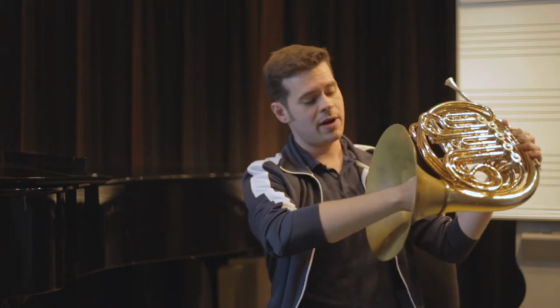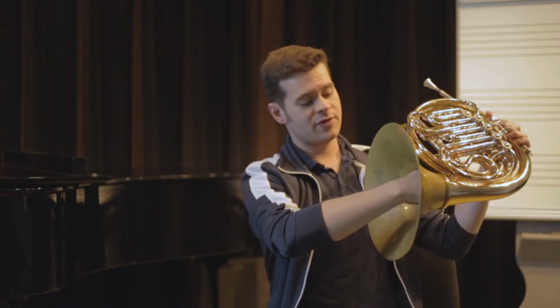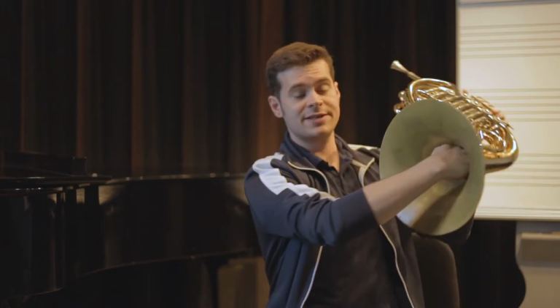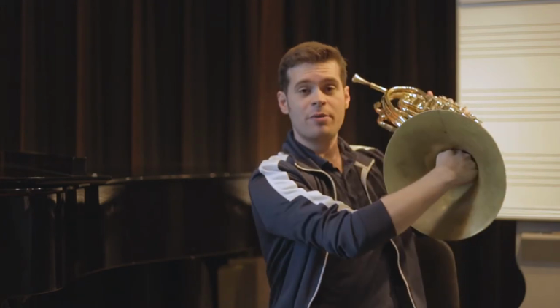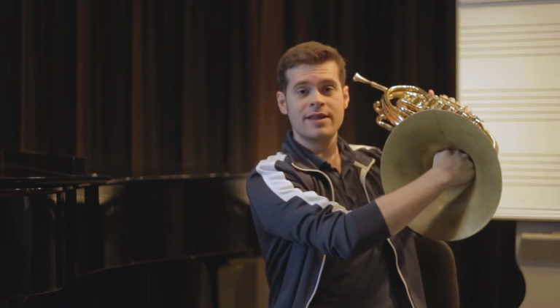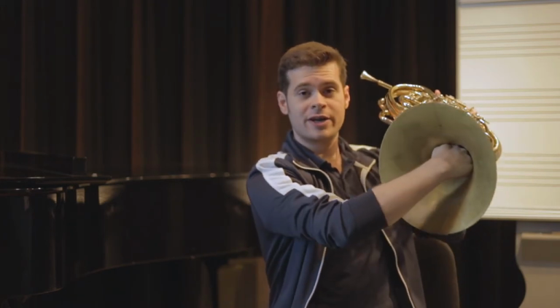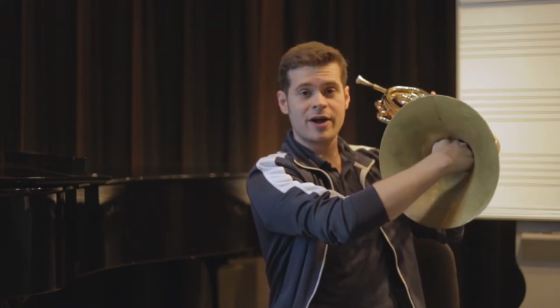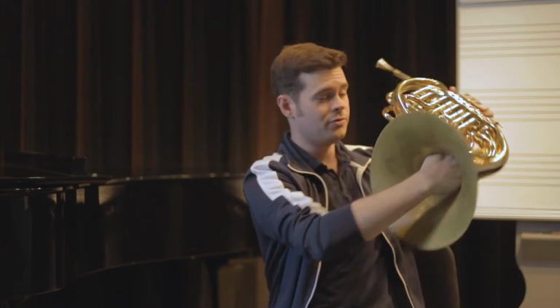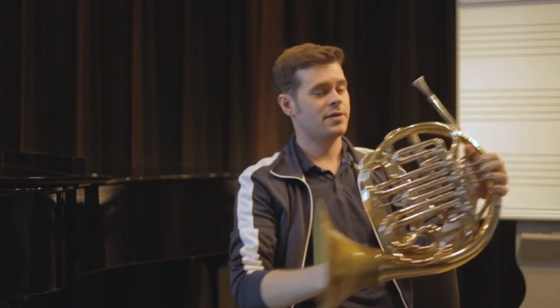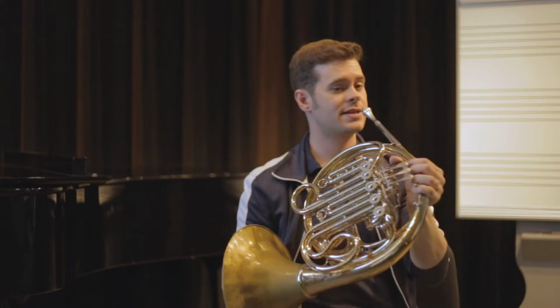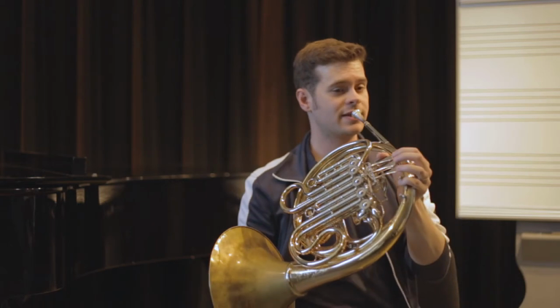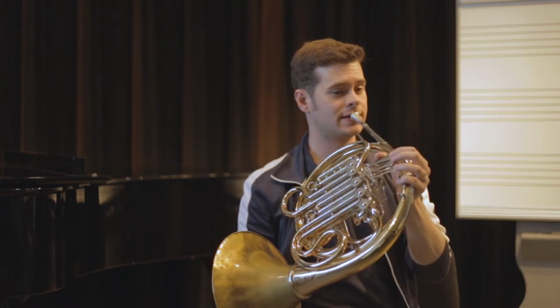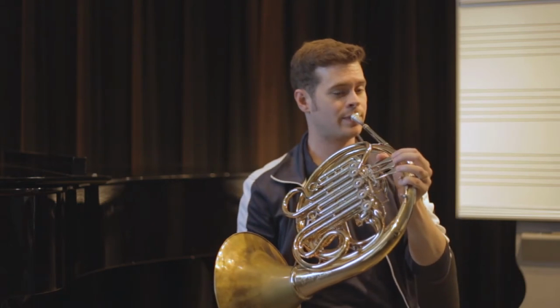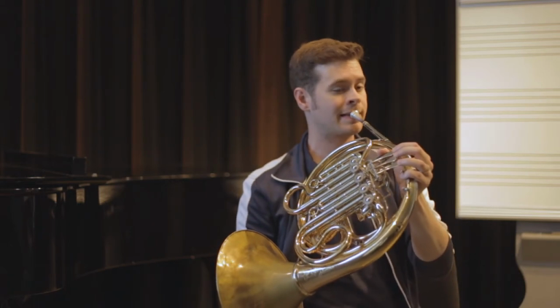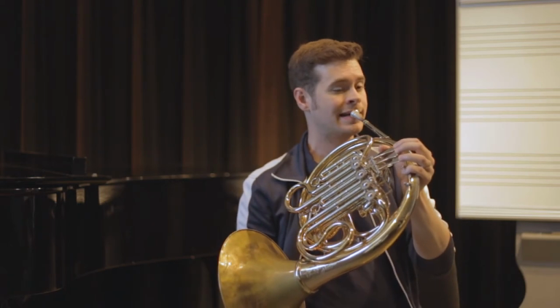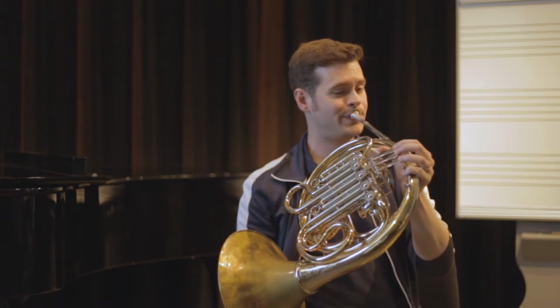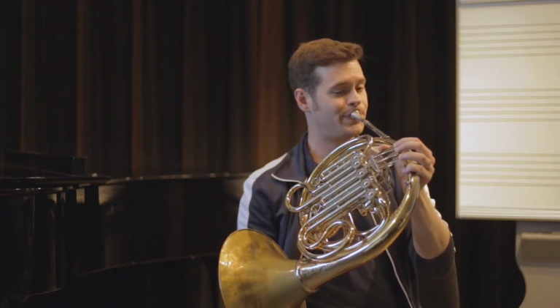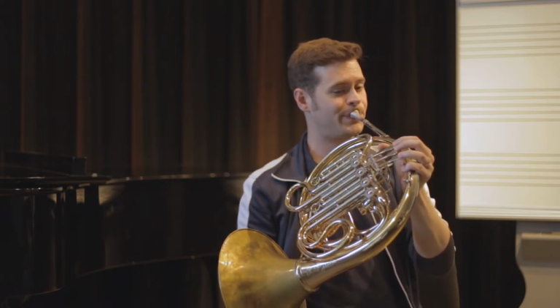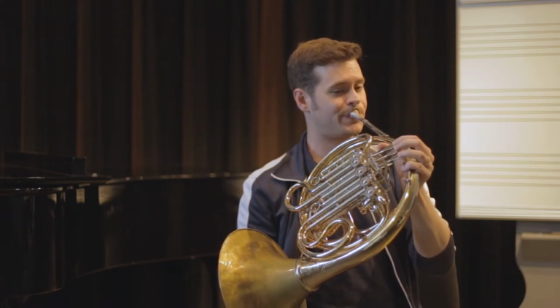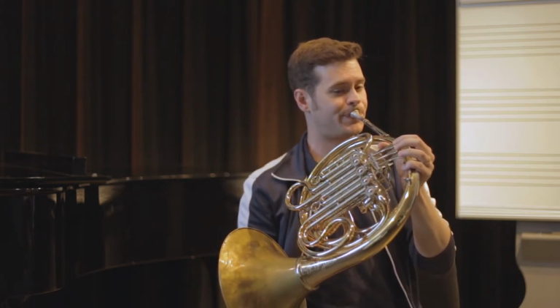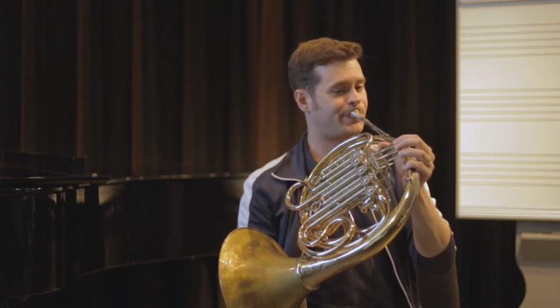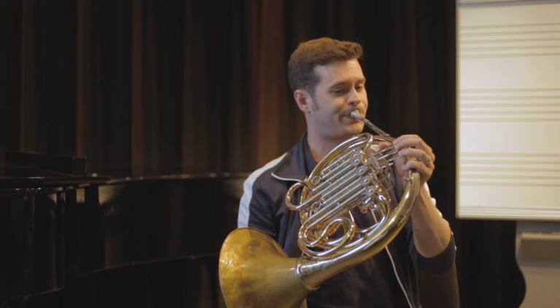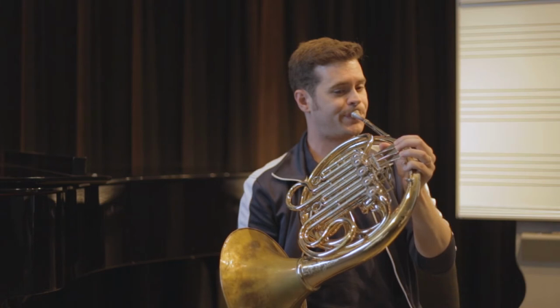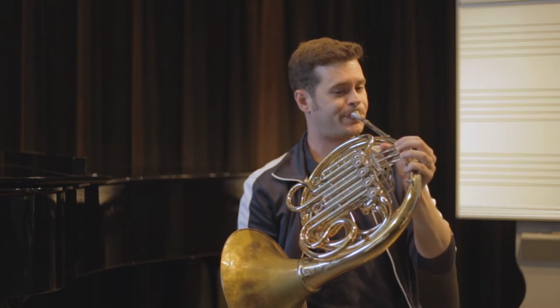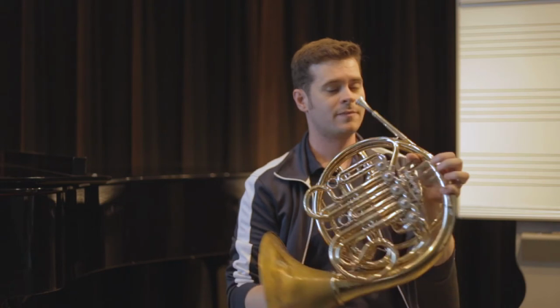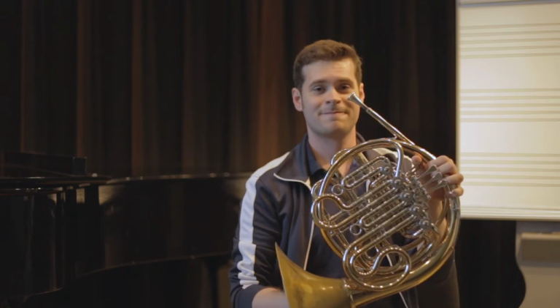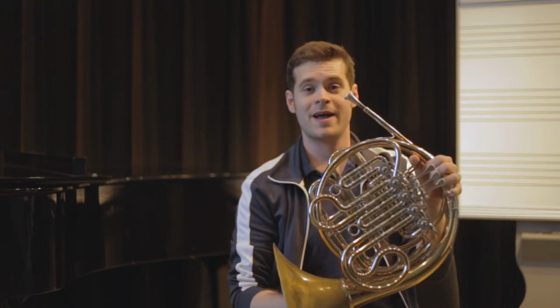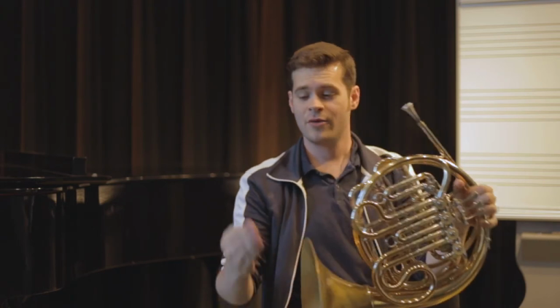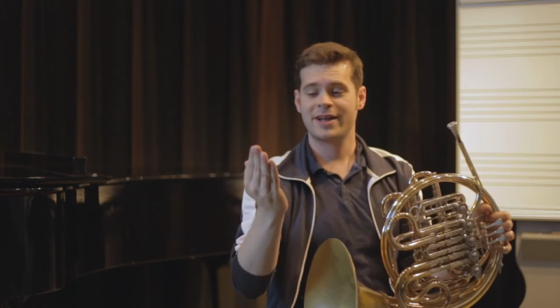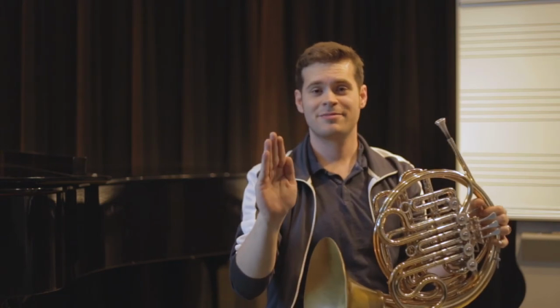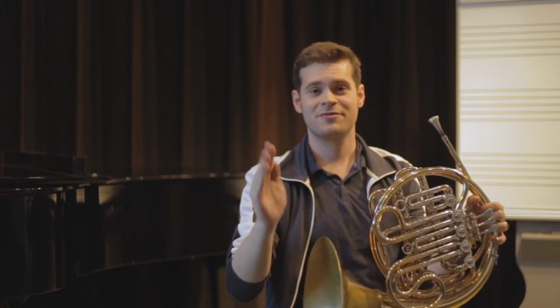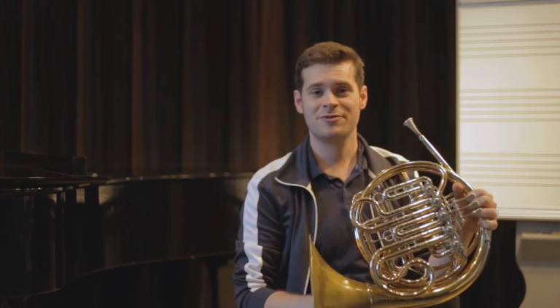But if it's nice and open, and the air can kind of come through, then it's a nice clear sound. And that's how we have a nice hand position for the French horn.